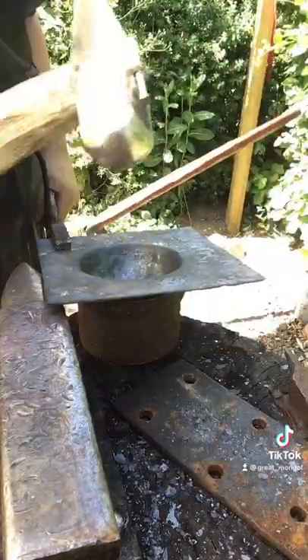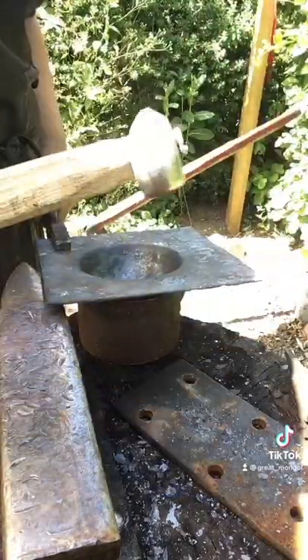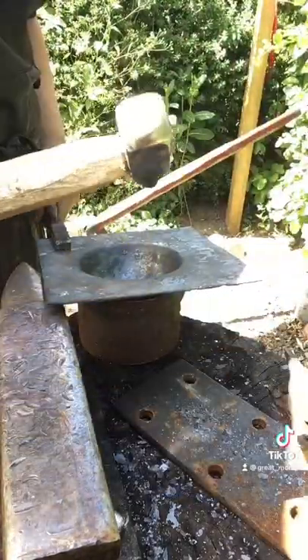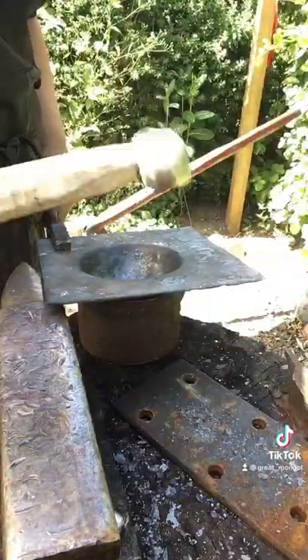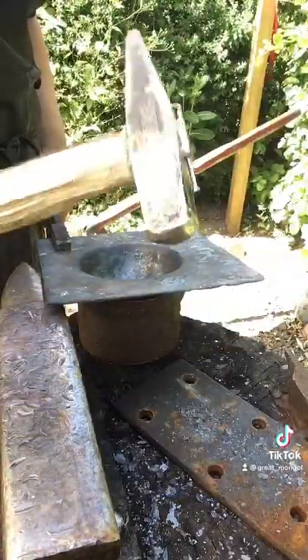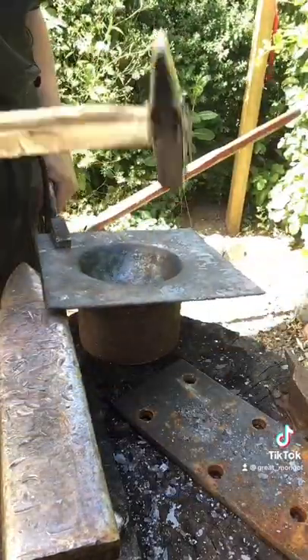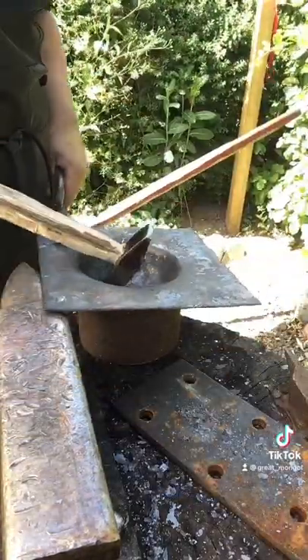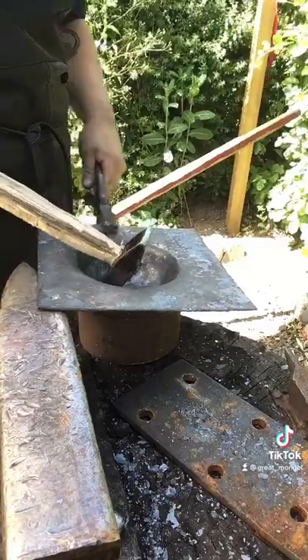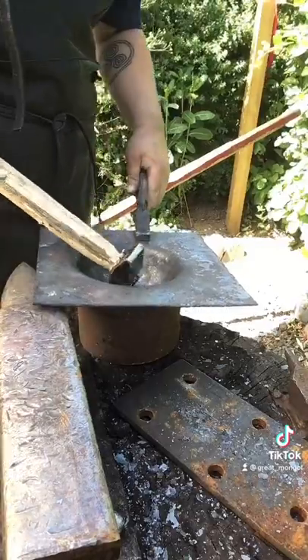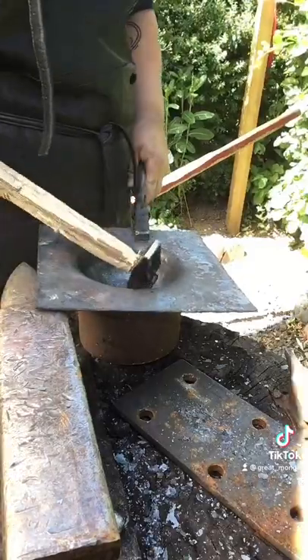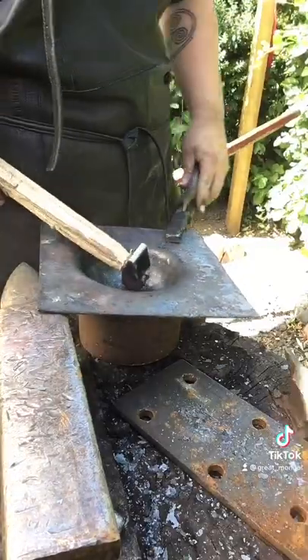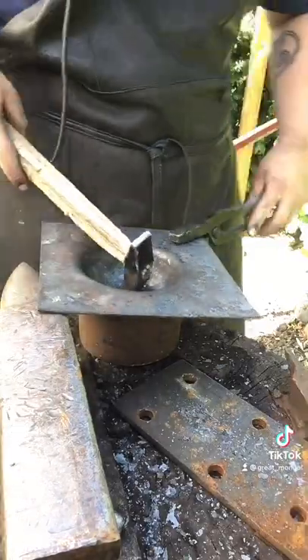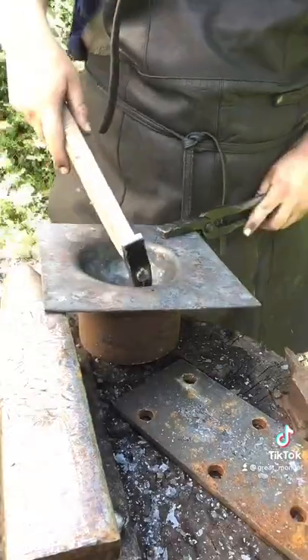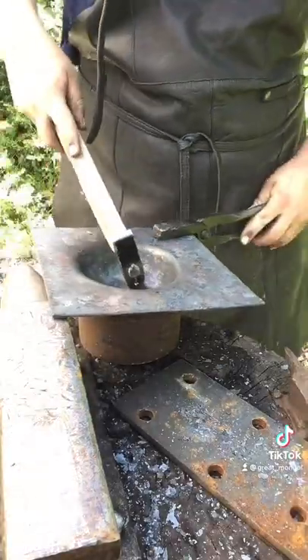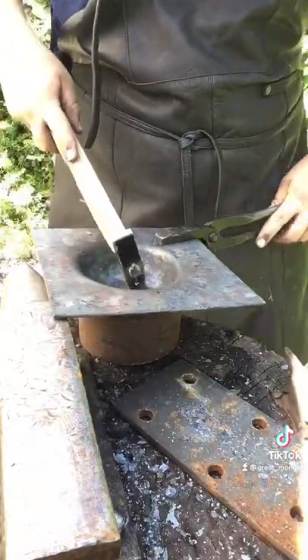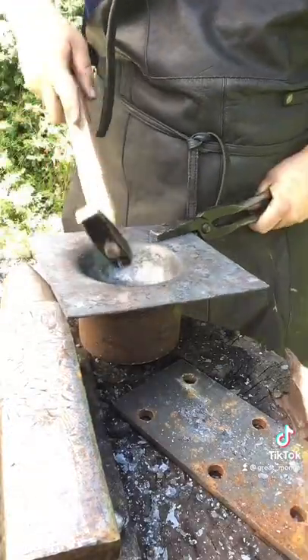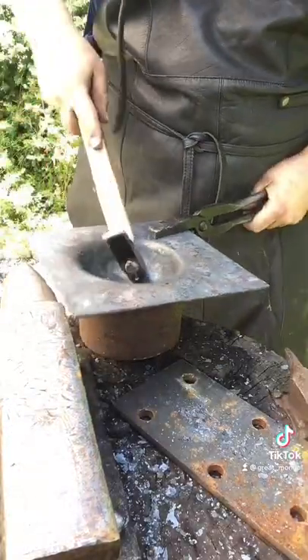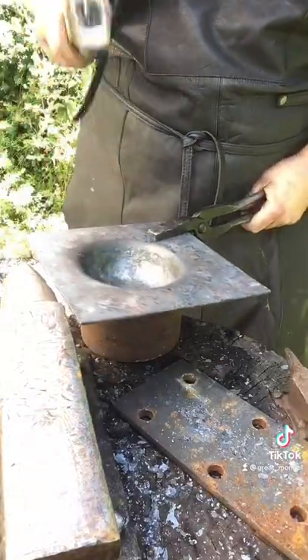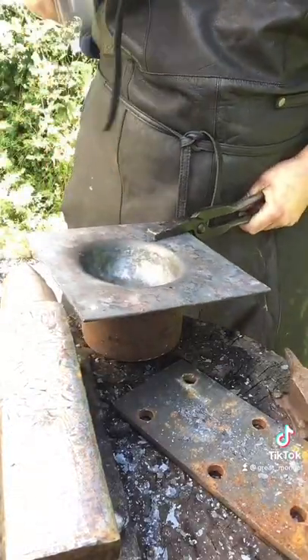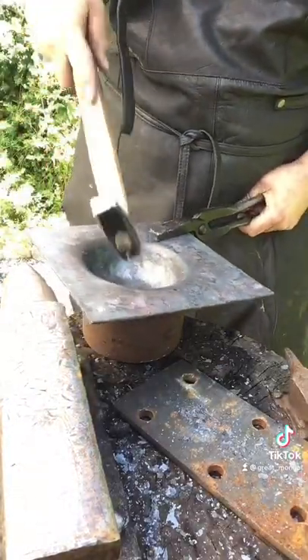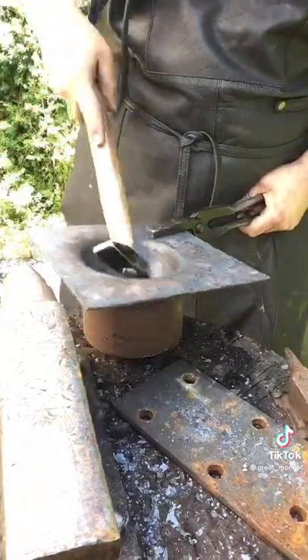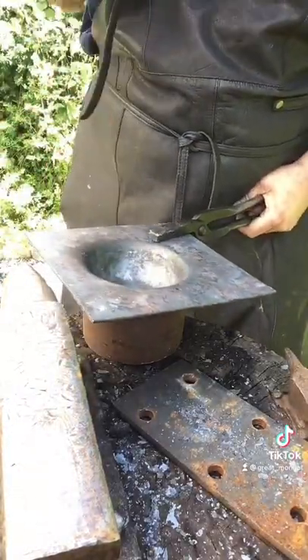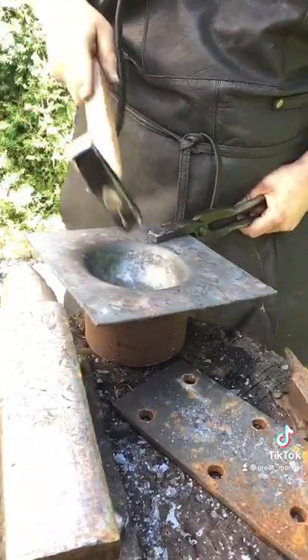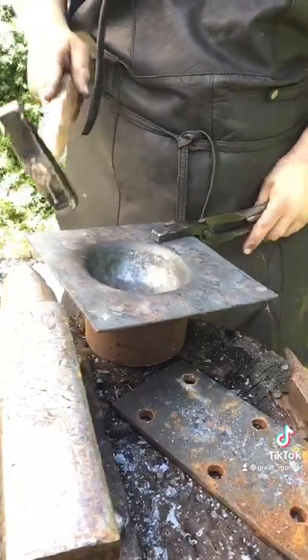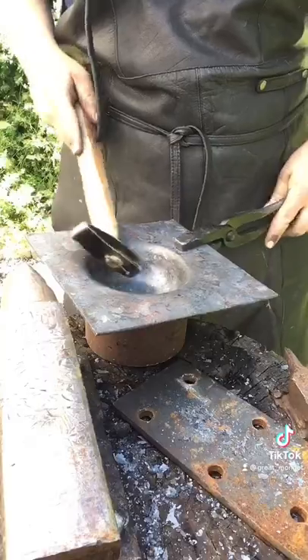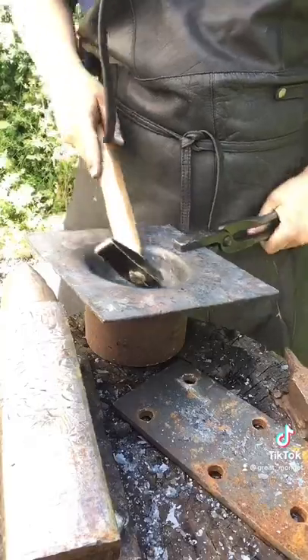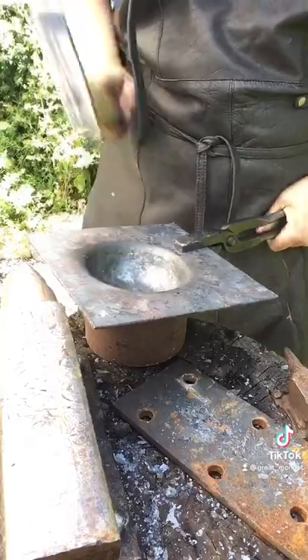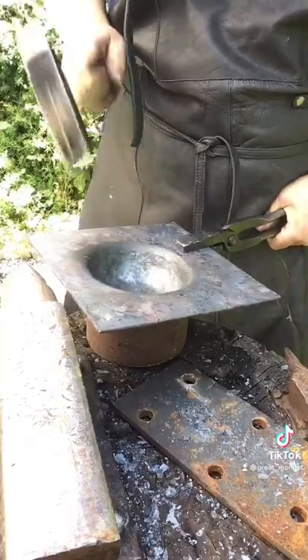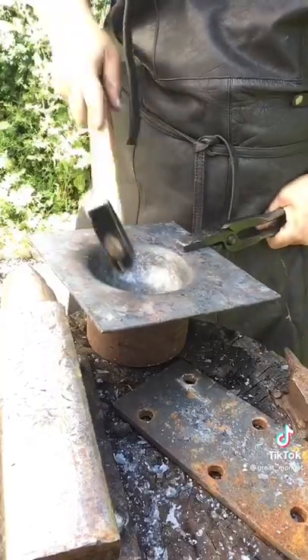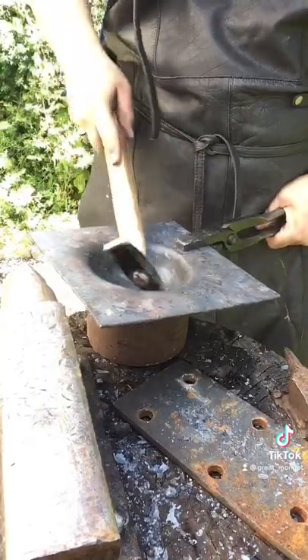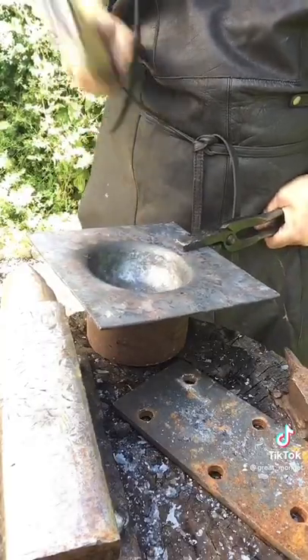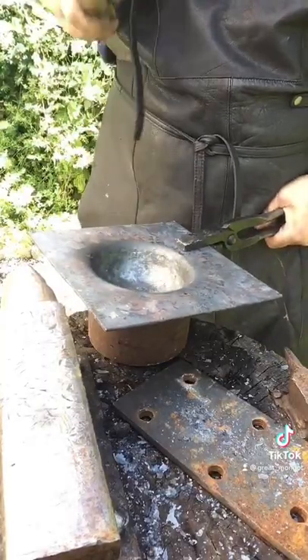Another tool you'll need is a round surfaced hammer to make the indents more smooth. If you just use a regular hammer, you will crack the steel once it starts having this round shape.